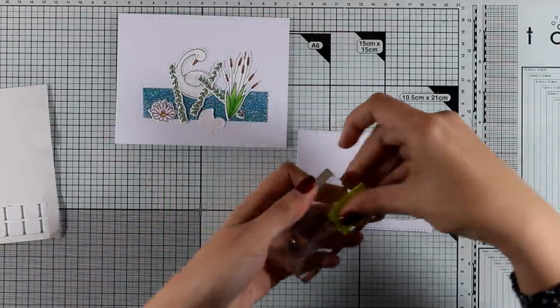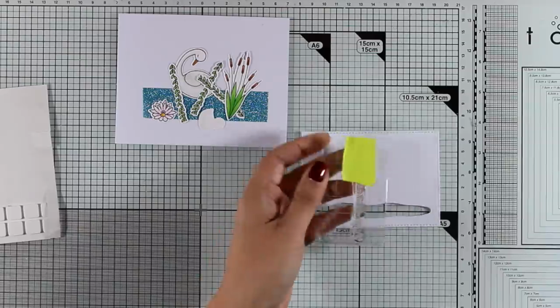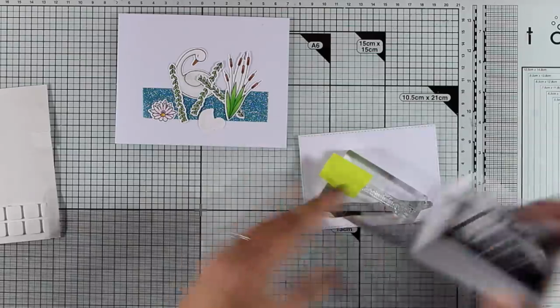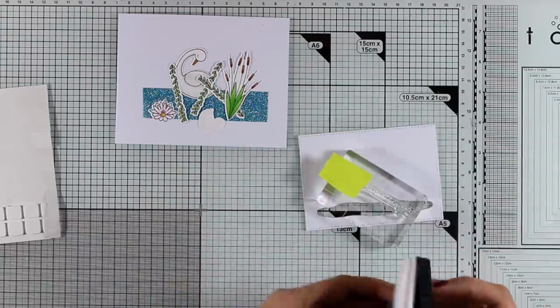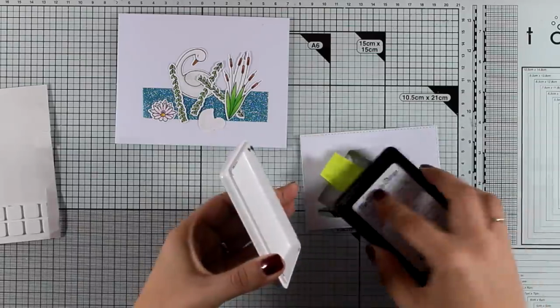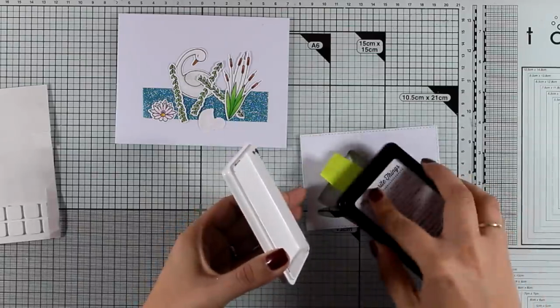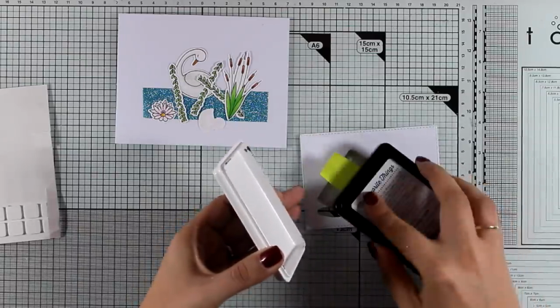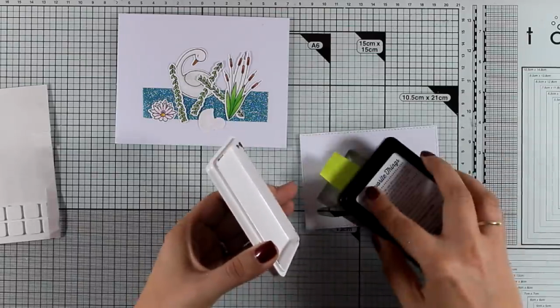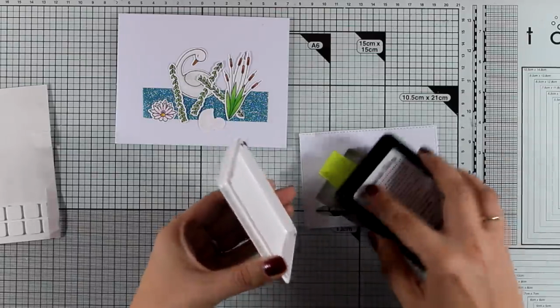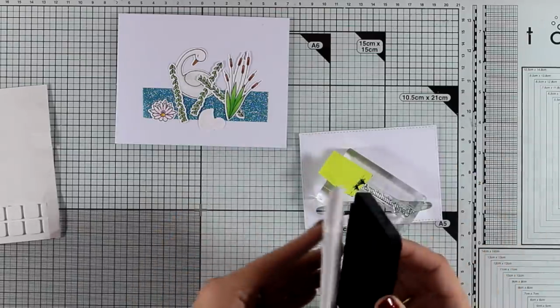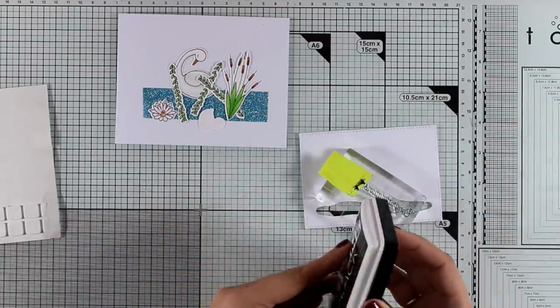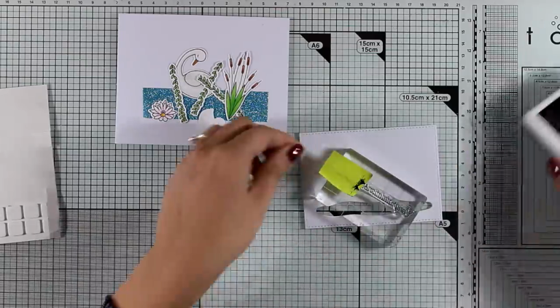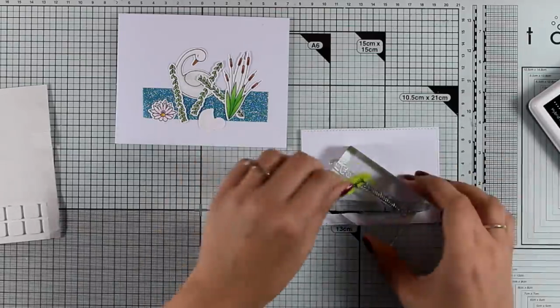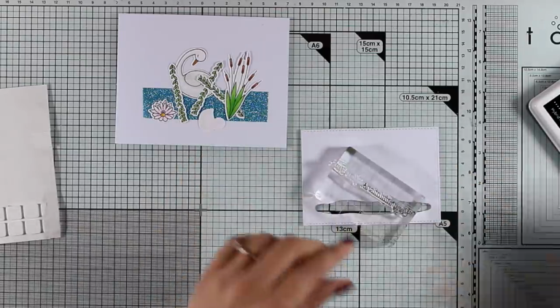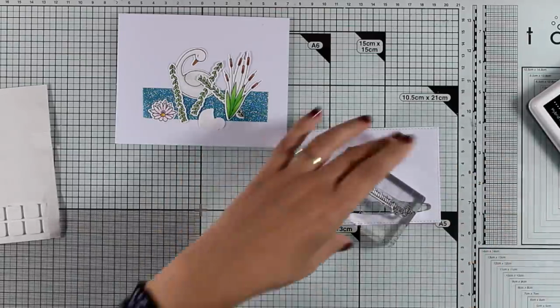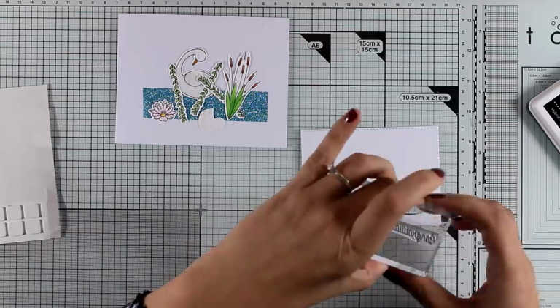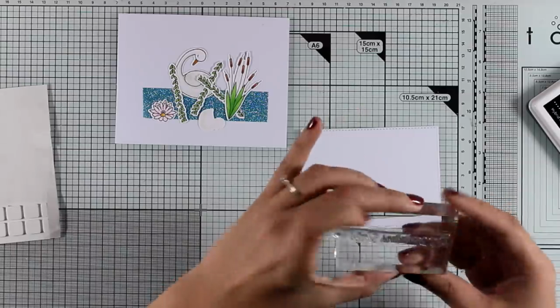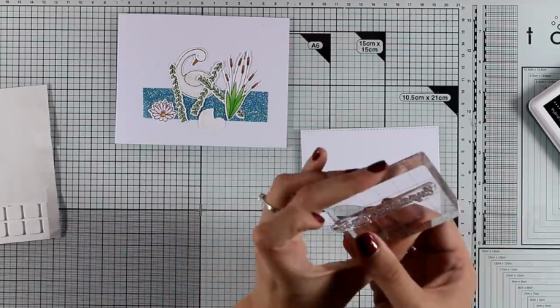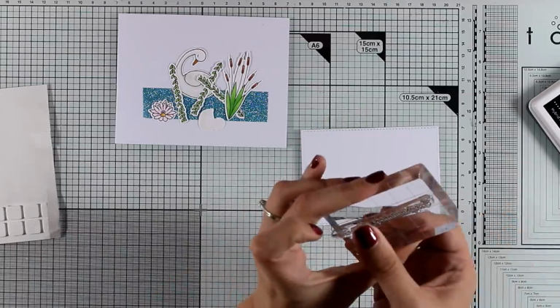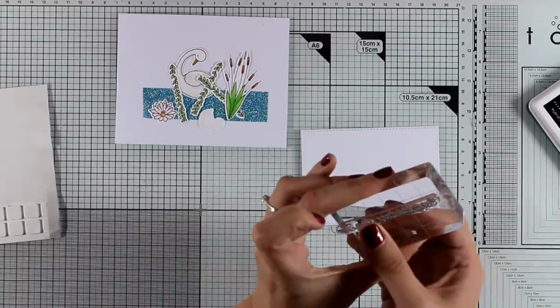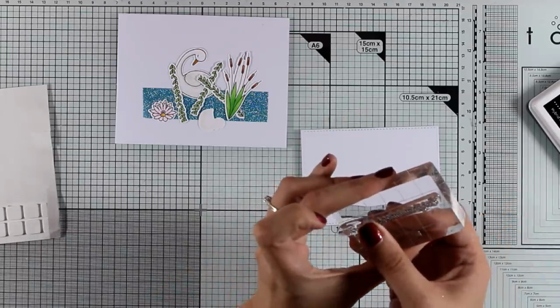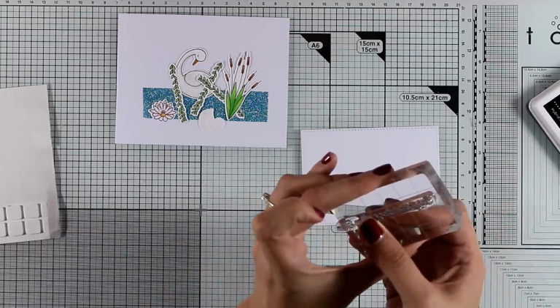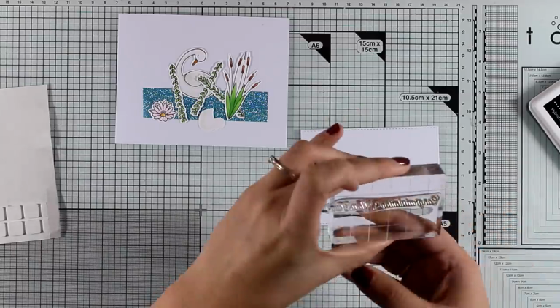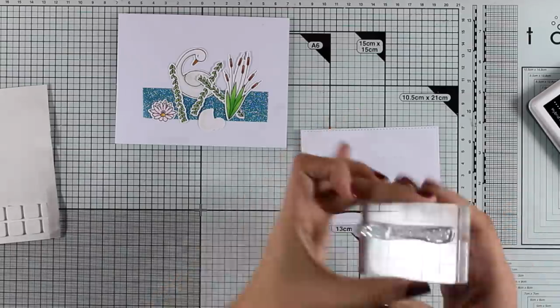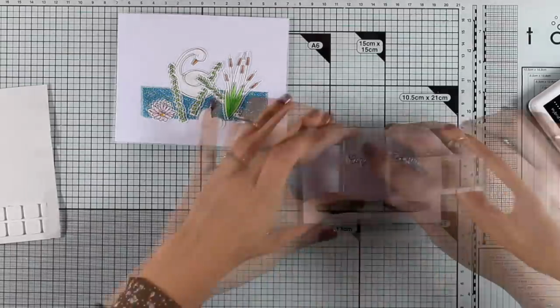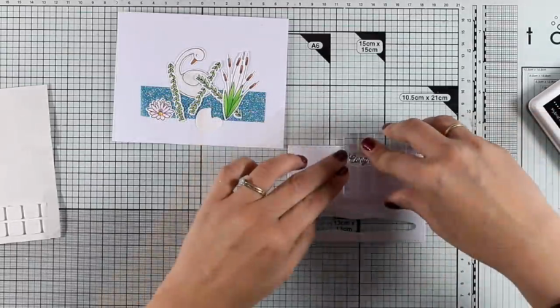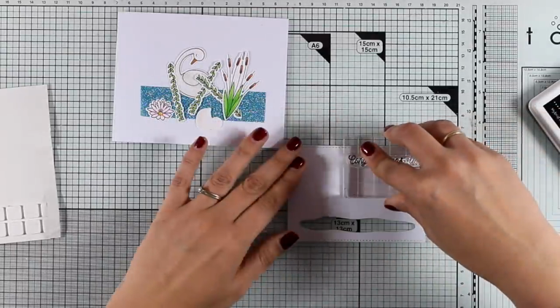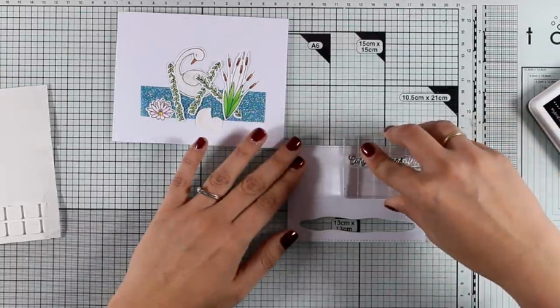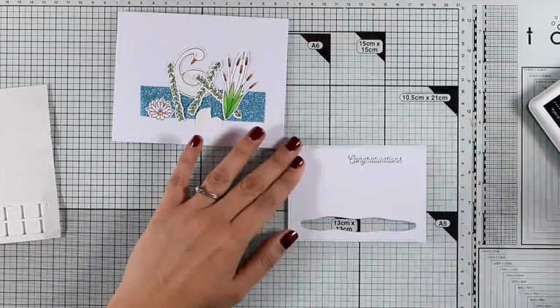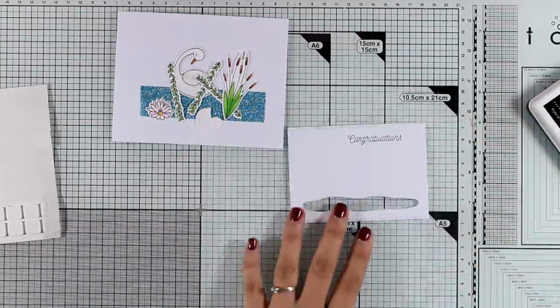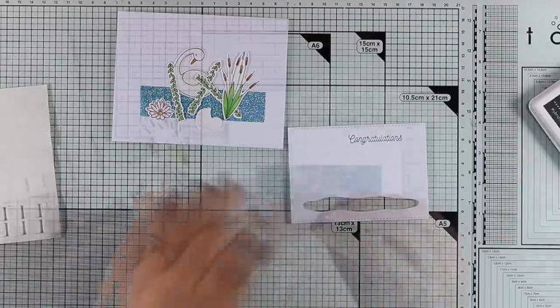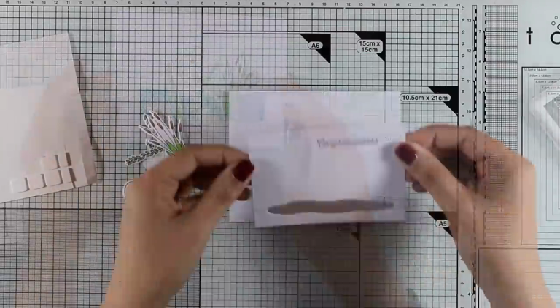In the stamp set there is a sentiment that says 'Congratulations you two,' but I have masked off the last two words since I just want the word 'Congratulations.' I'm going to stamp it on my panel.